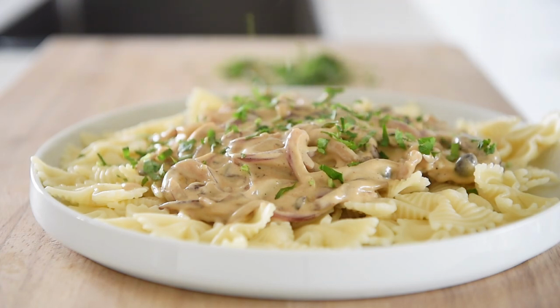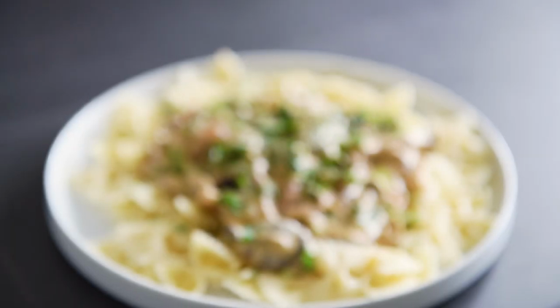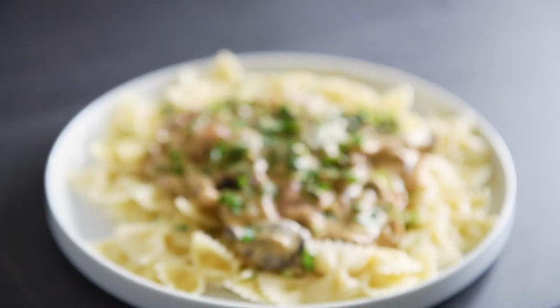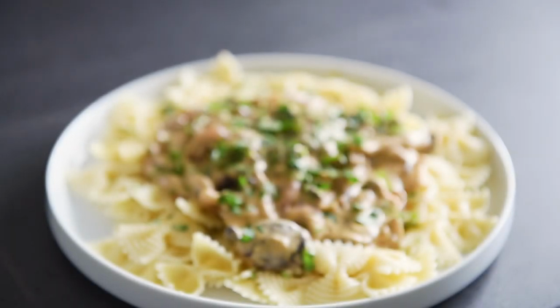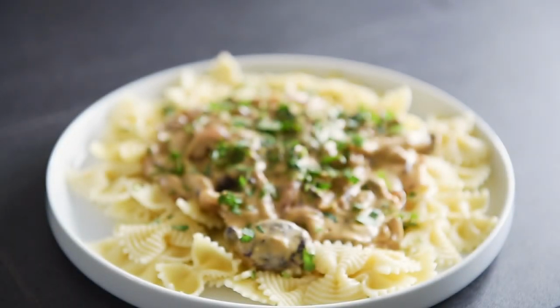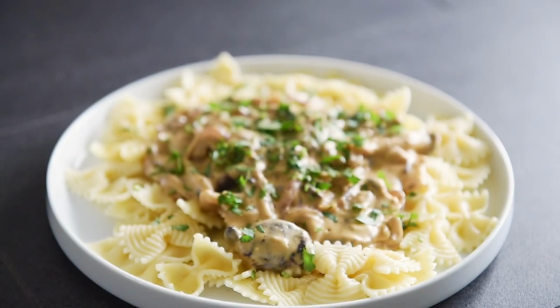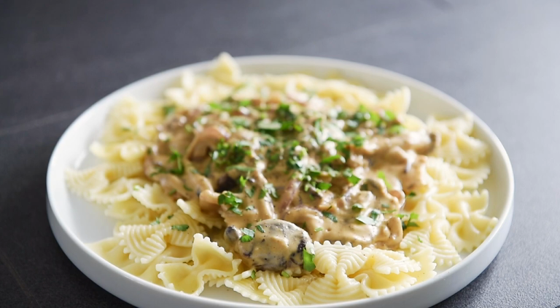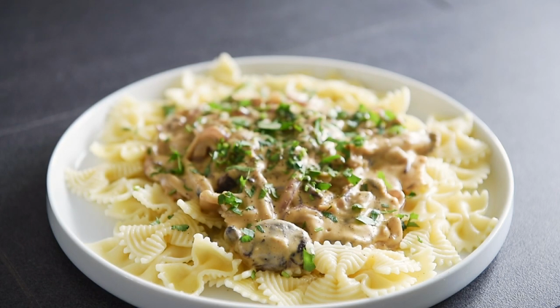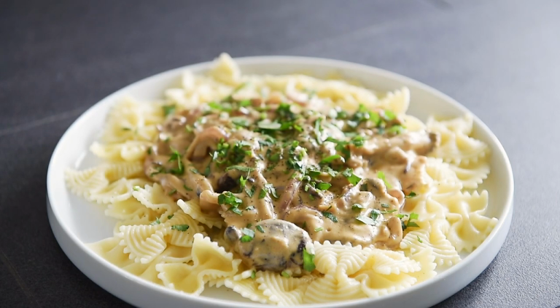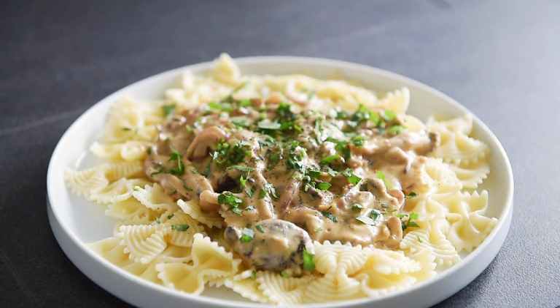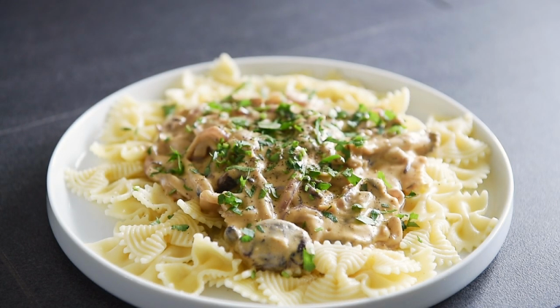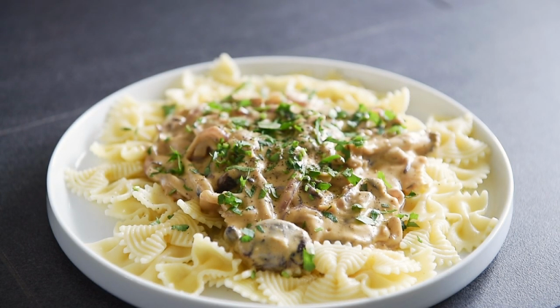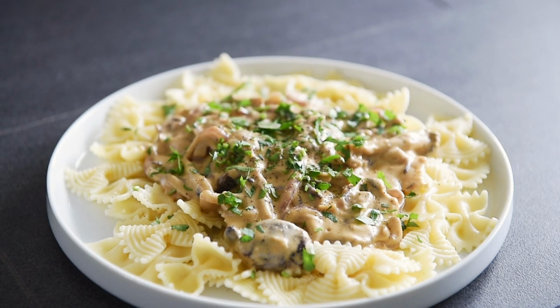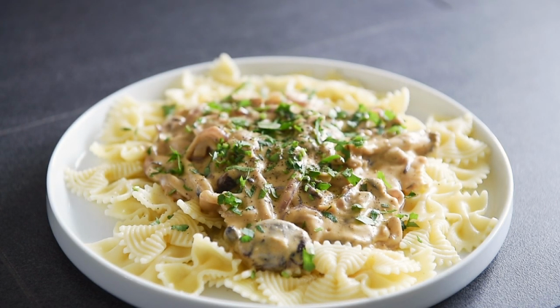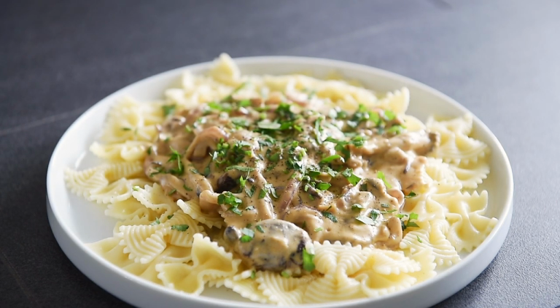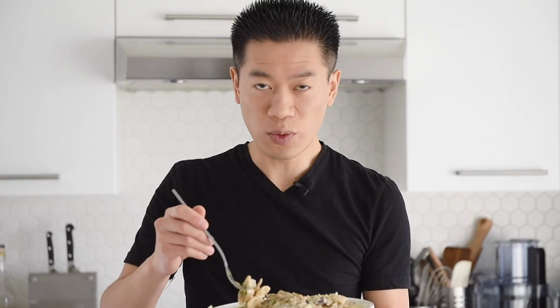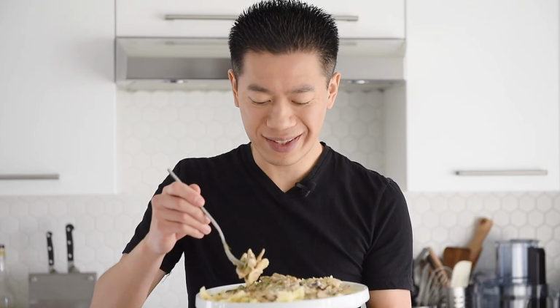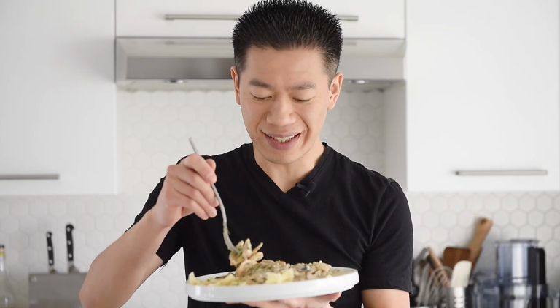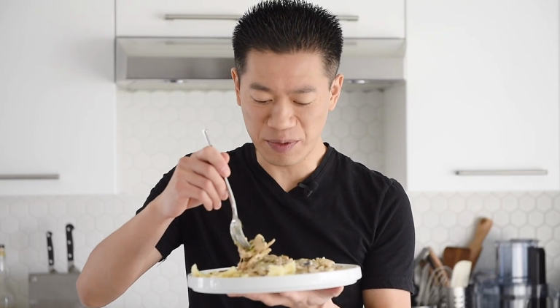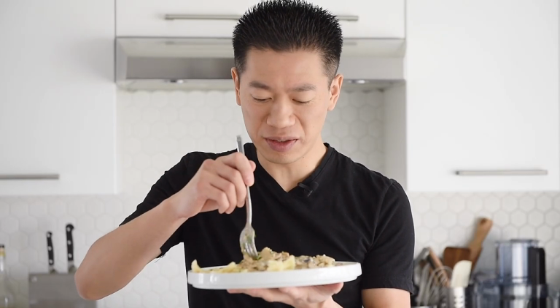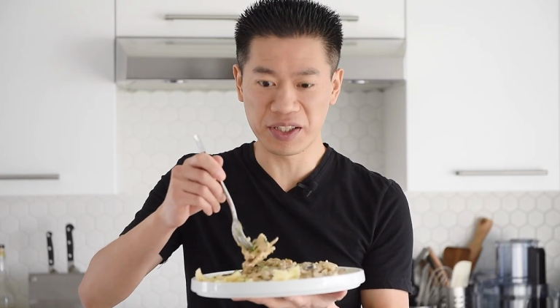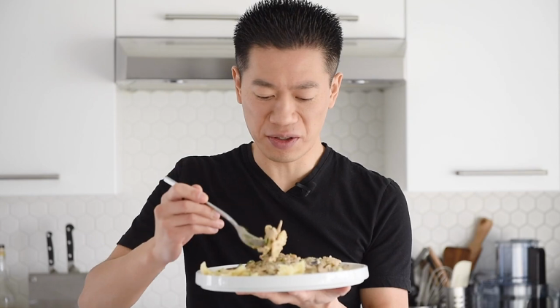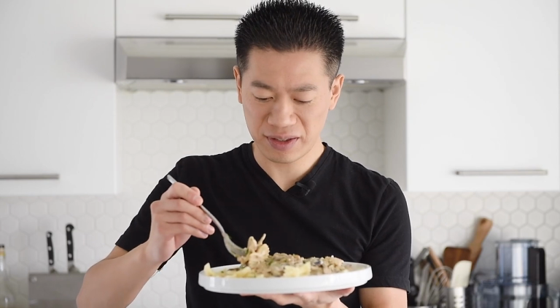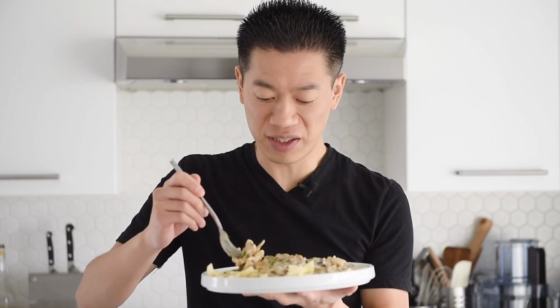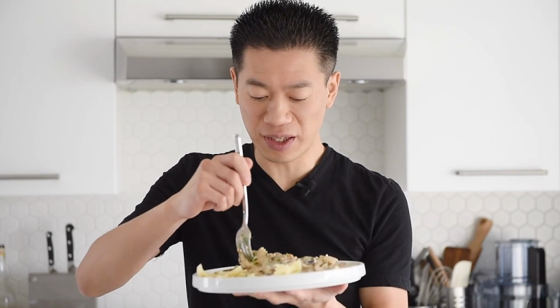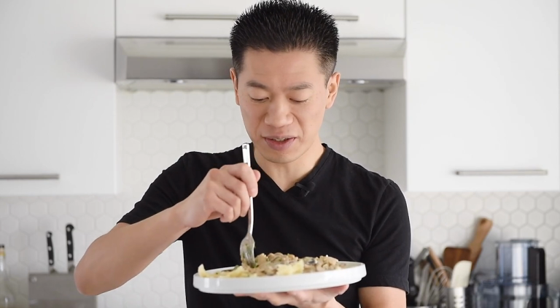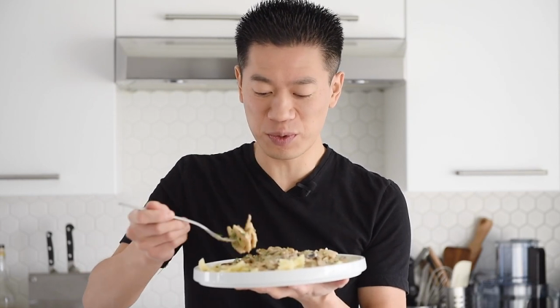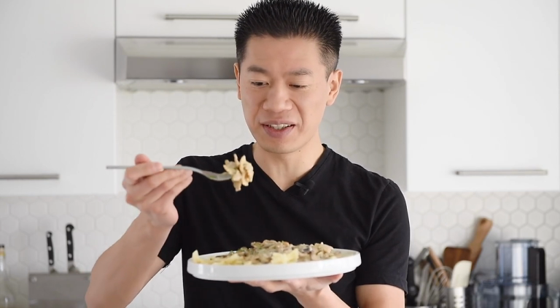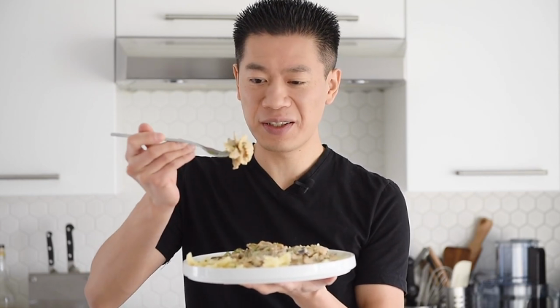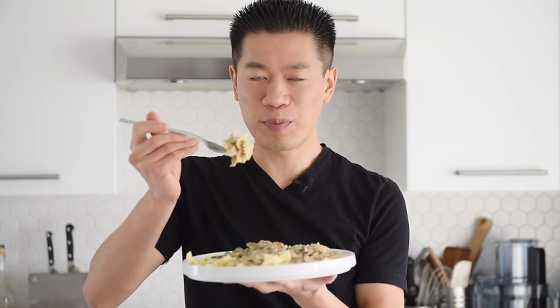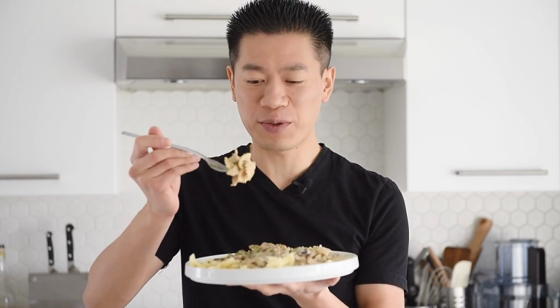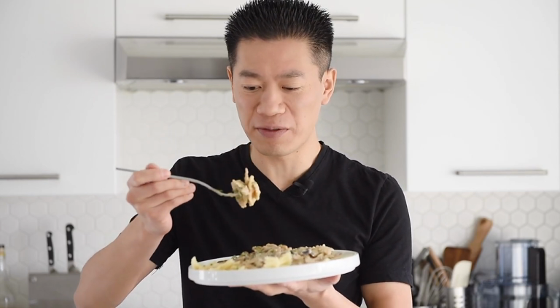Garnish with freshly chopped parsley. You can now make this delicious mushroom dish with absolute confidence. What an easy meal to put together — that is really packed with flavour.